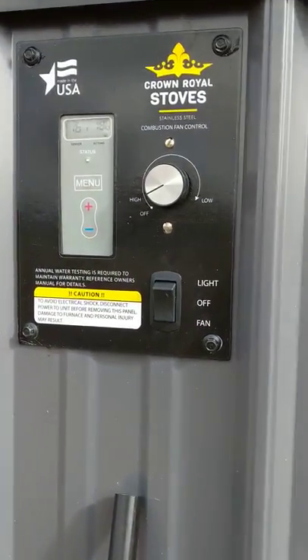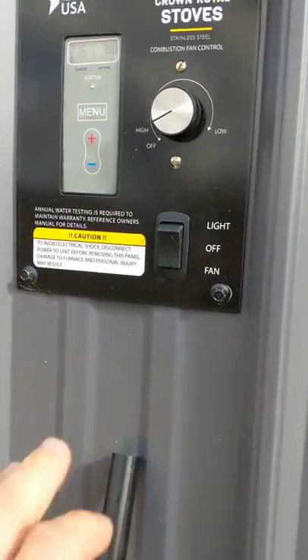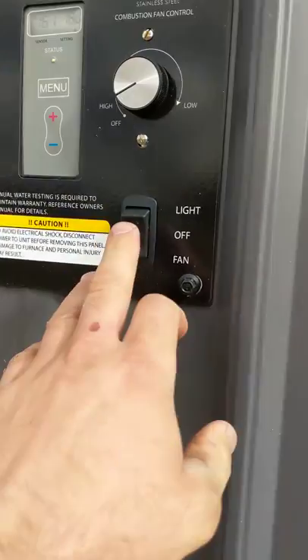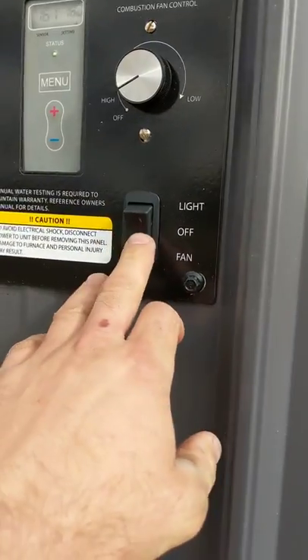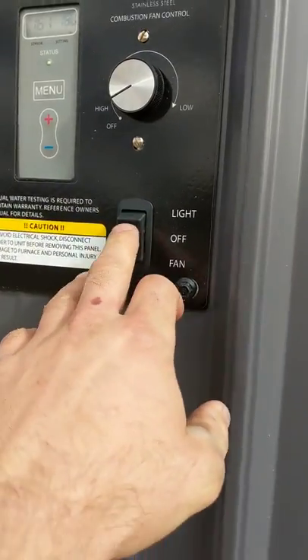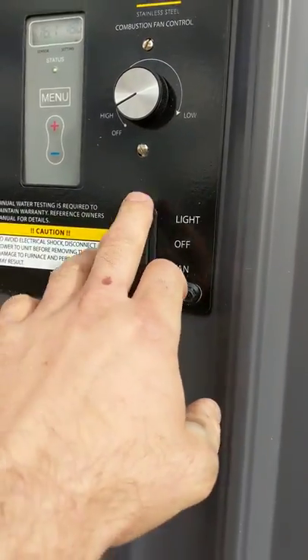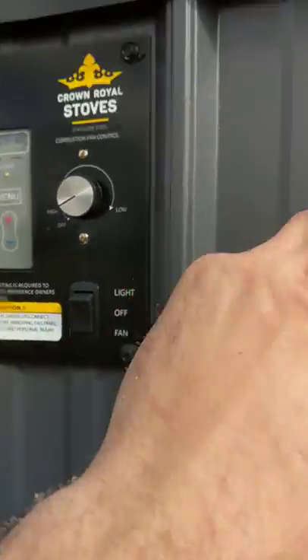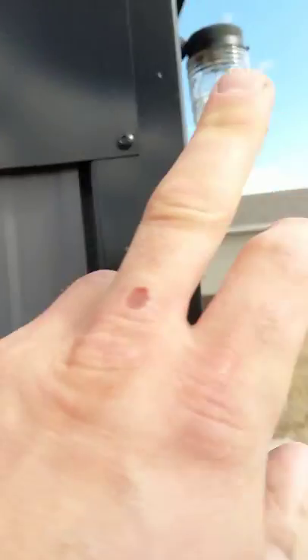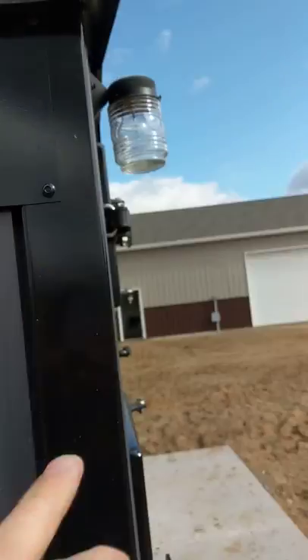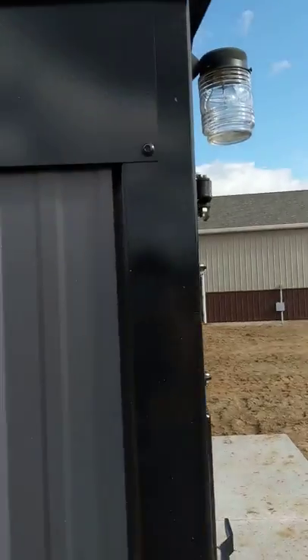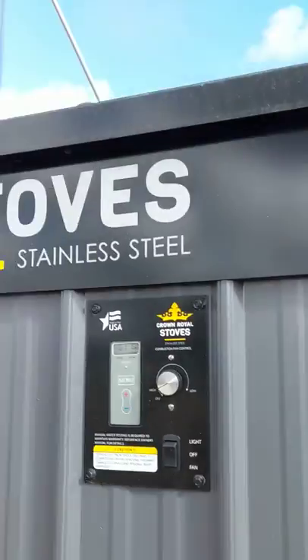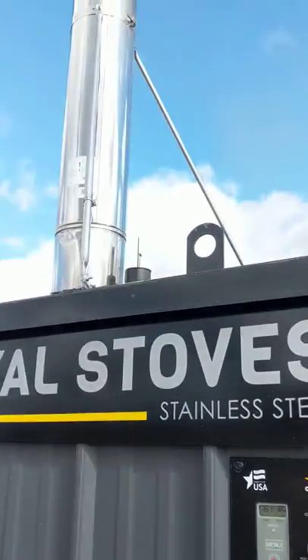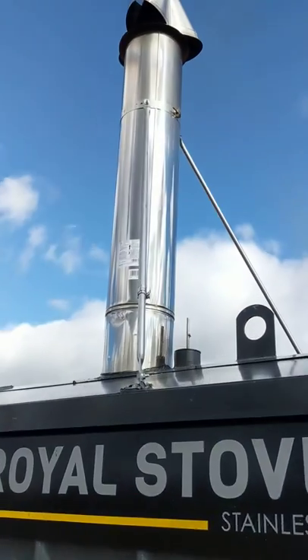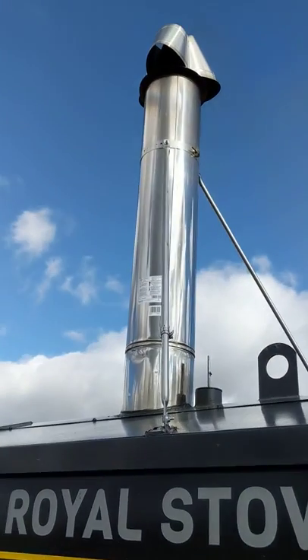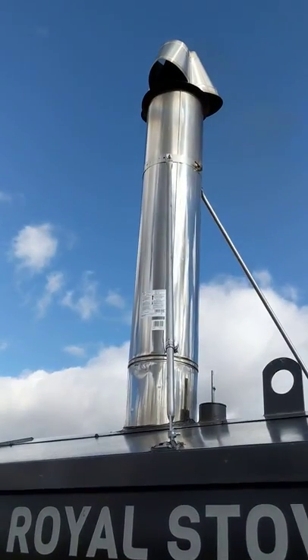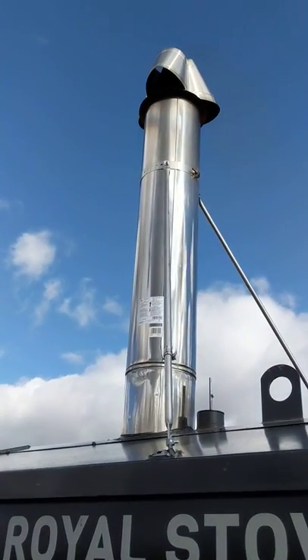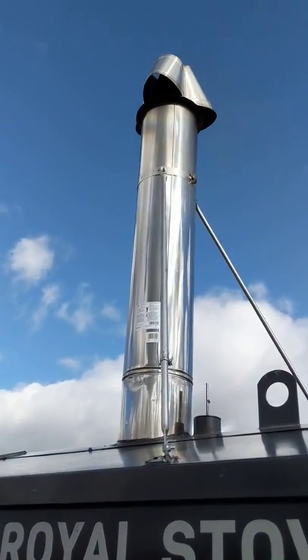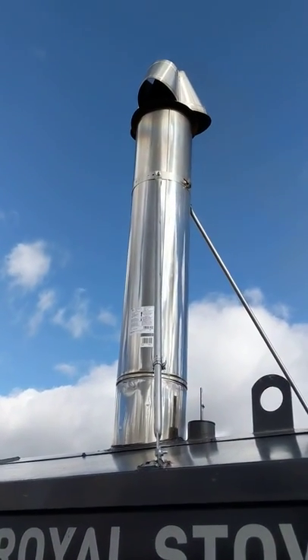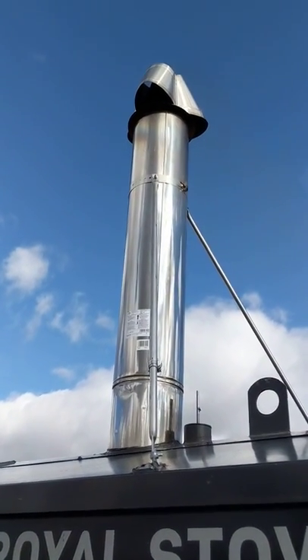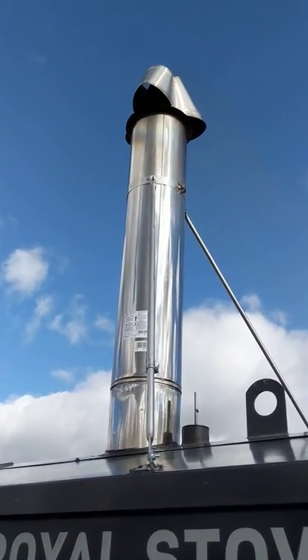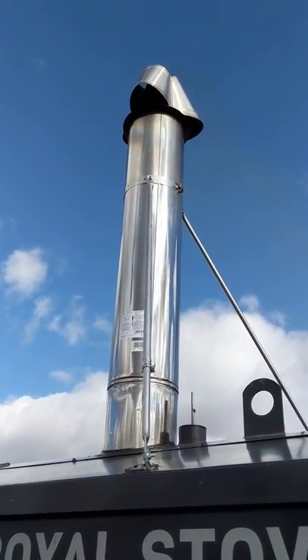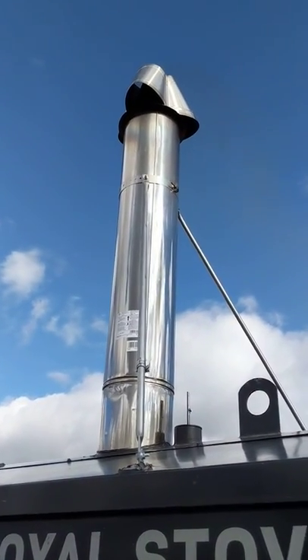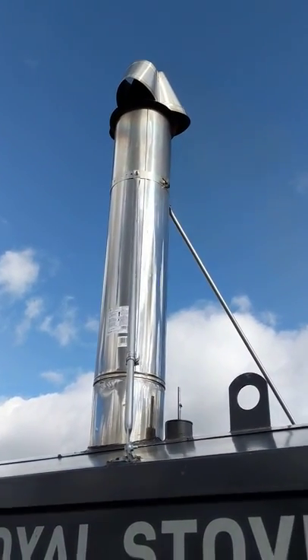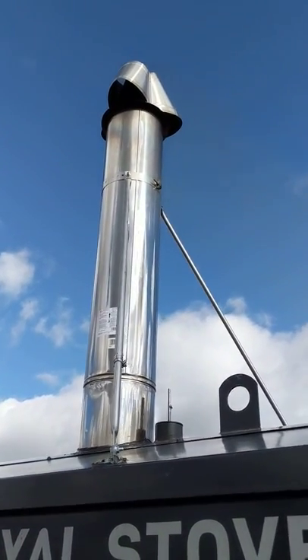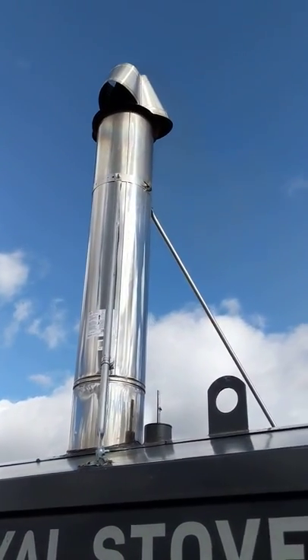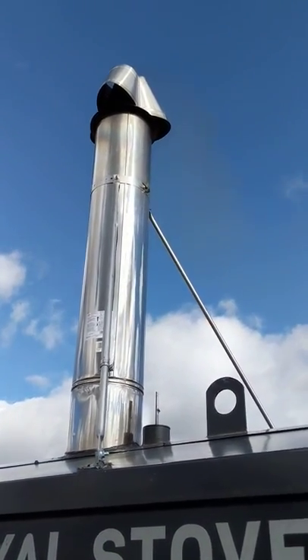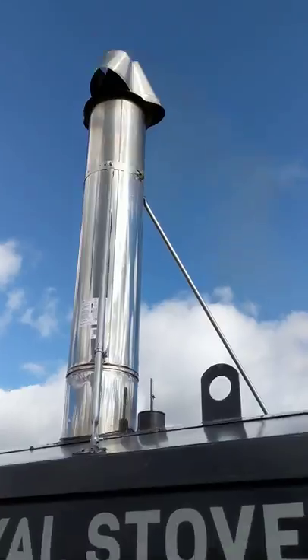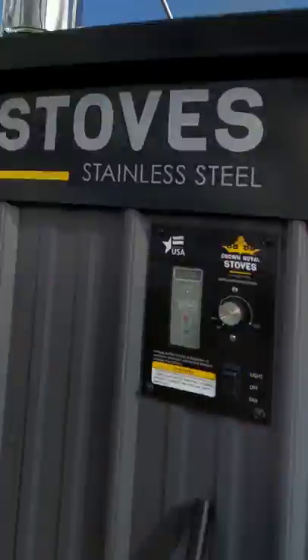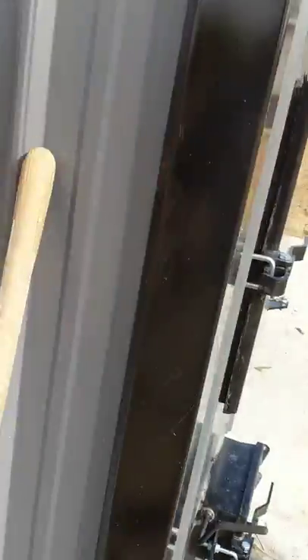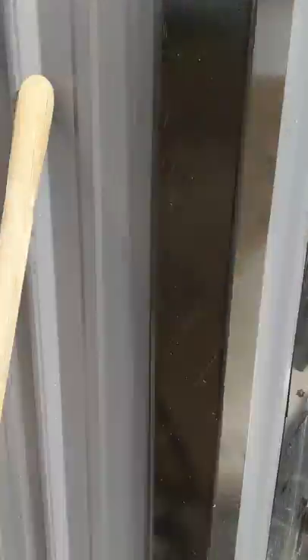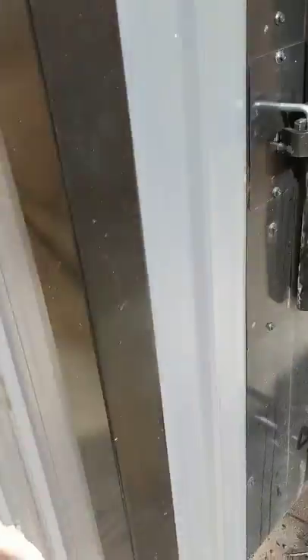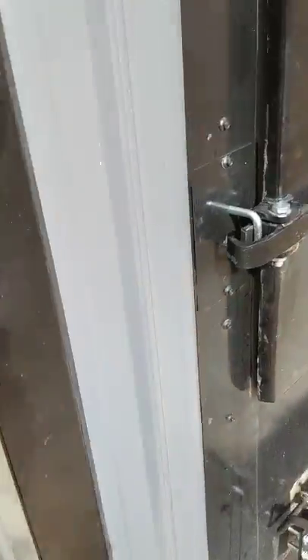You got your on and off switches, and your light up there. Burns very clean. It's in cycle right now. Take a look inside.